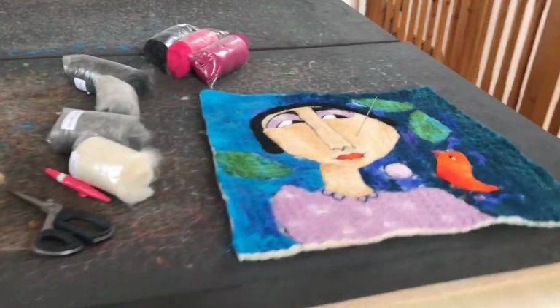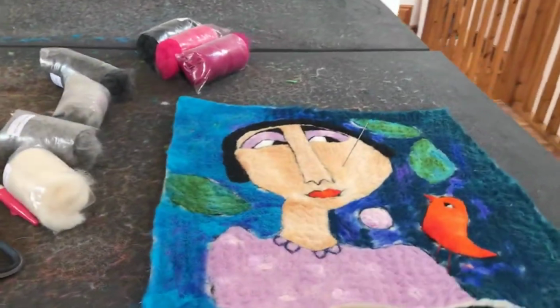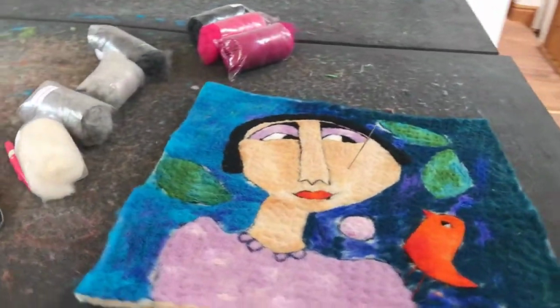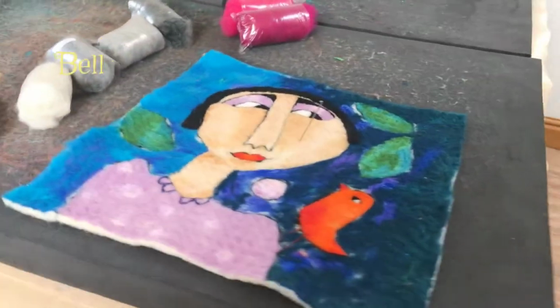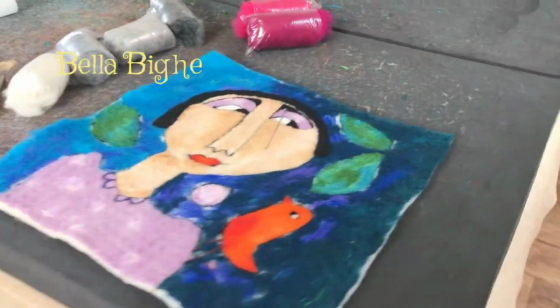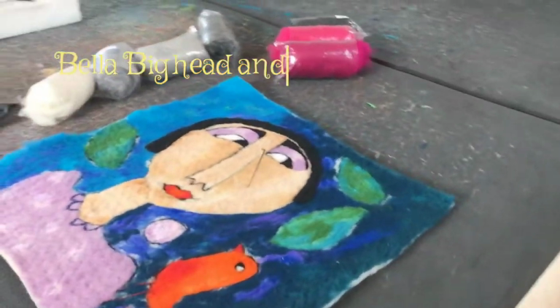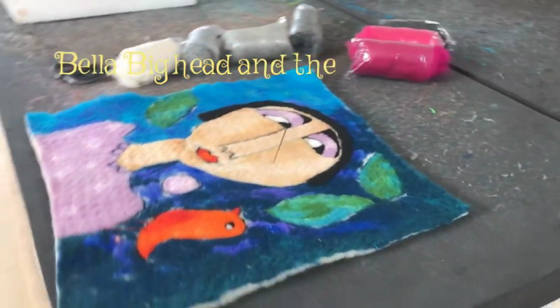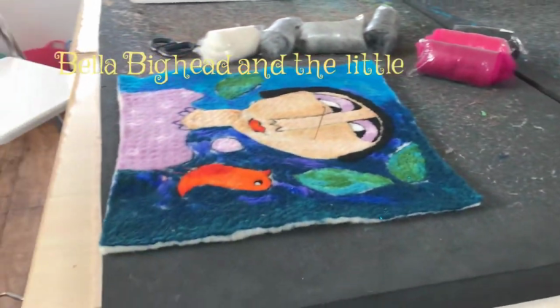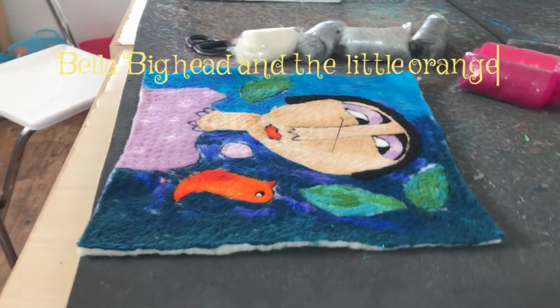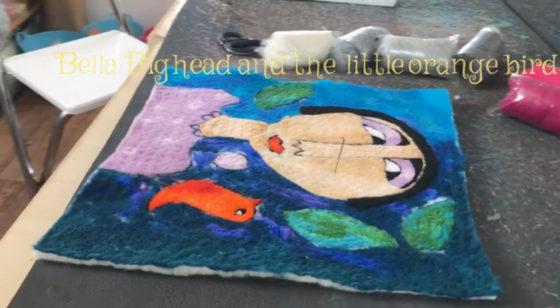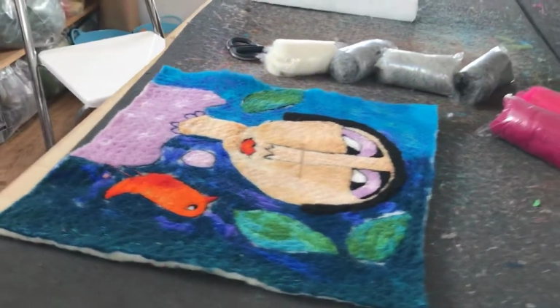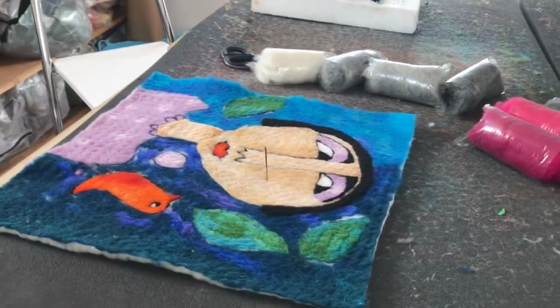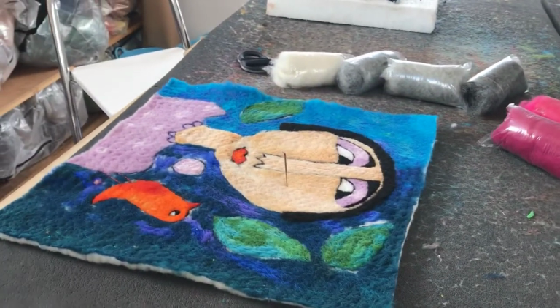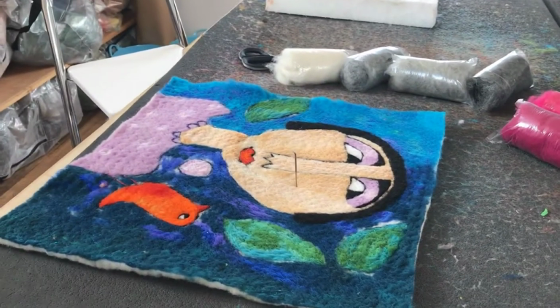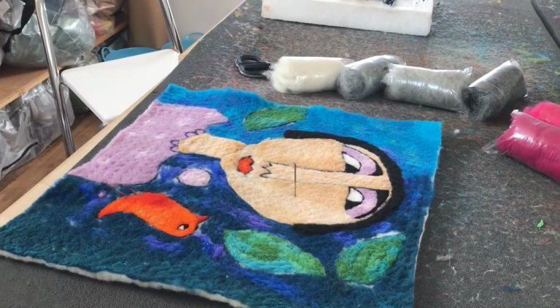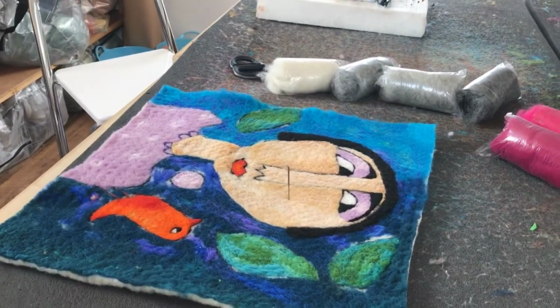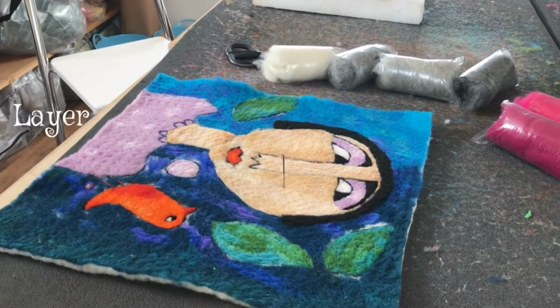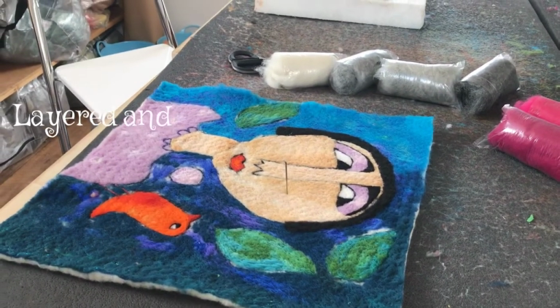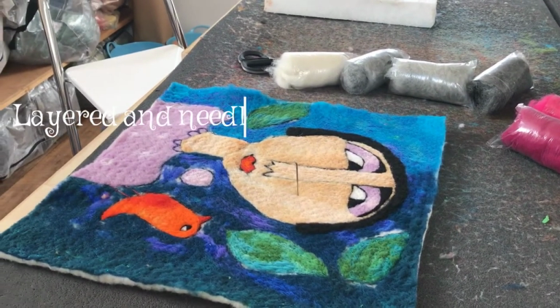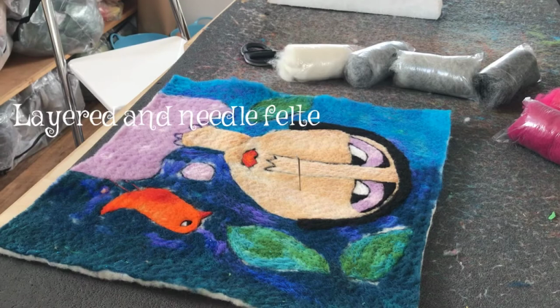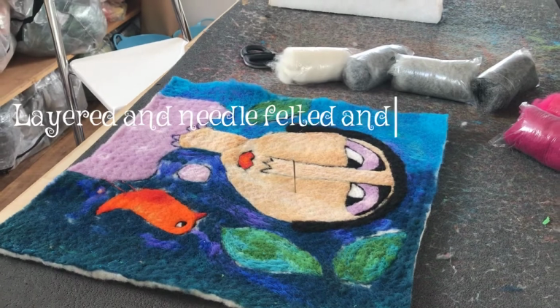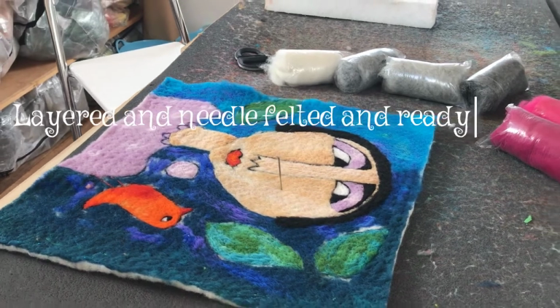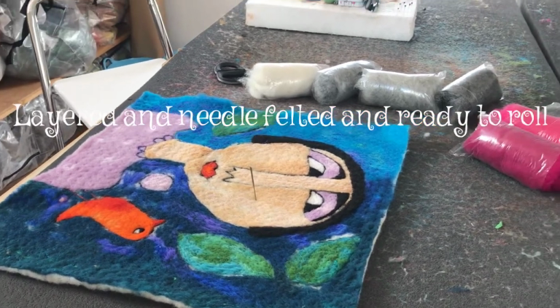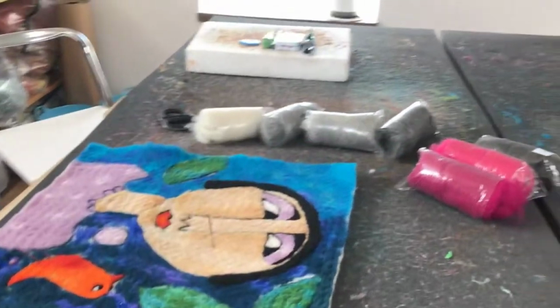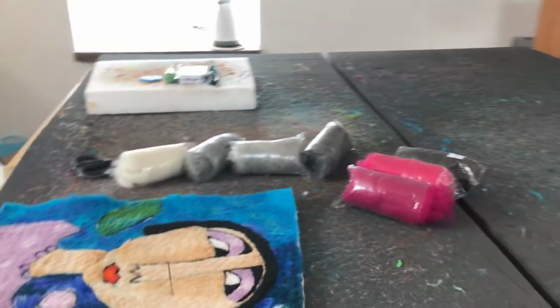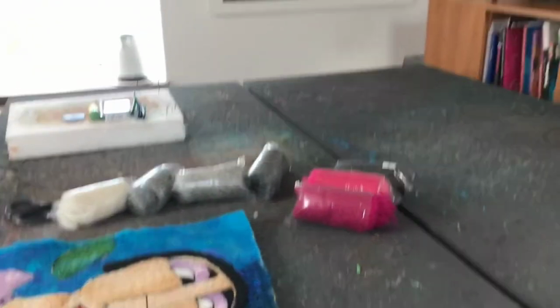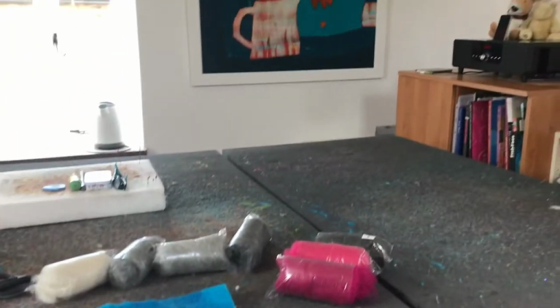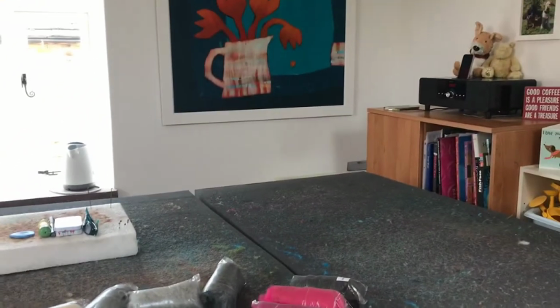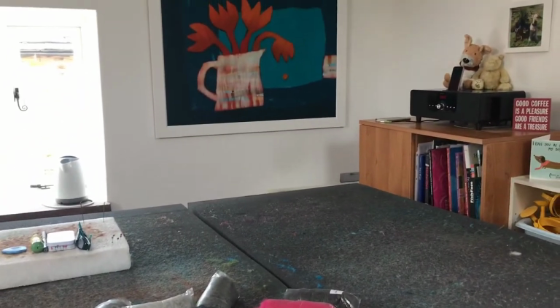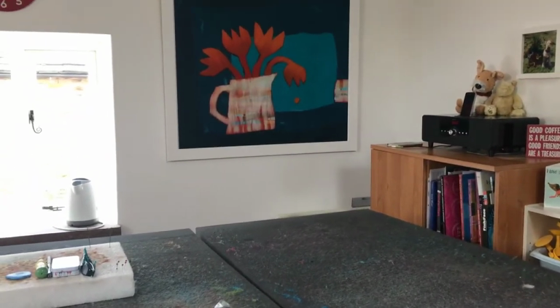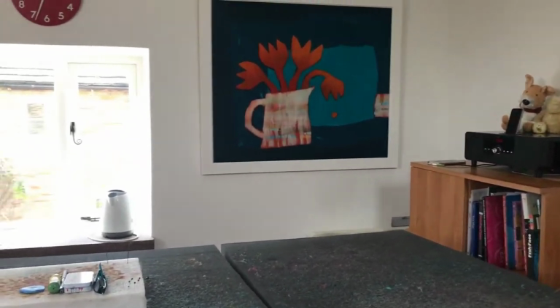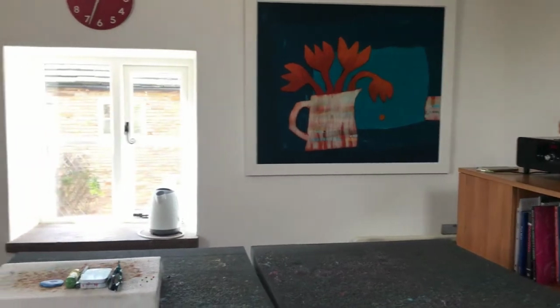Once the felt has been layered up and the design done, it's then covered in a netting, hot water and soap and rolled in a bamboo roll — and then hopefully made into a beautiful wall hanging.